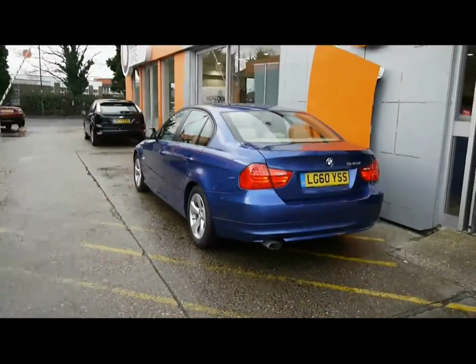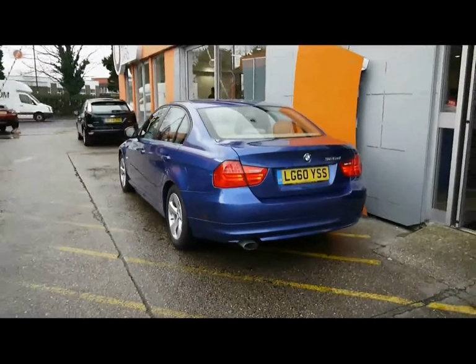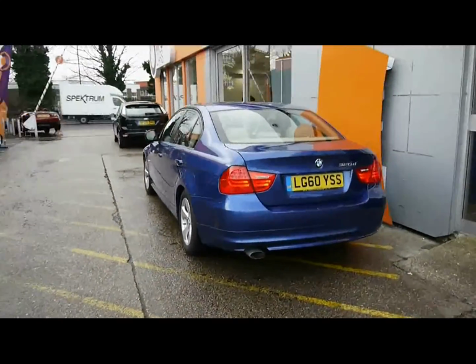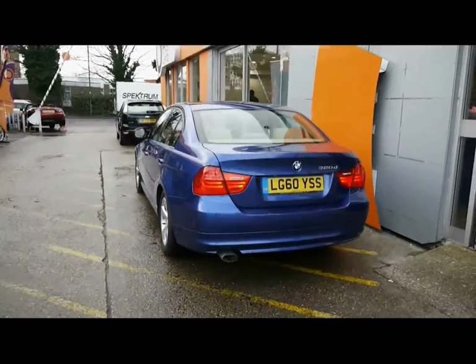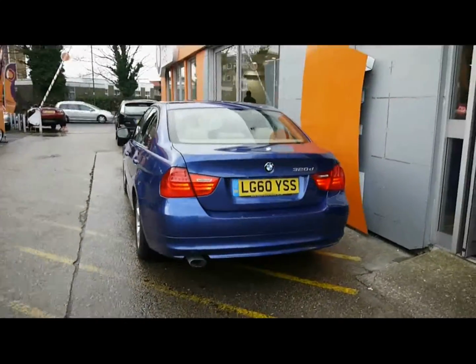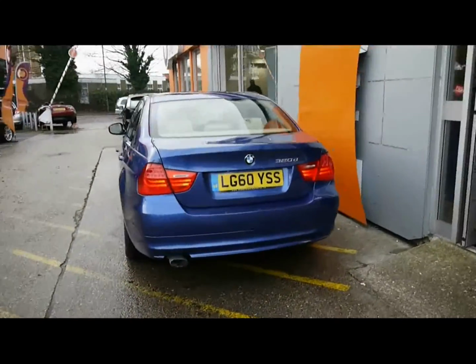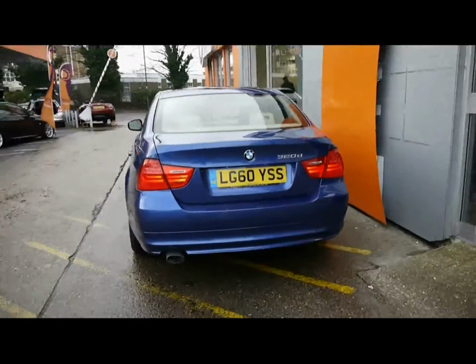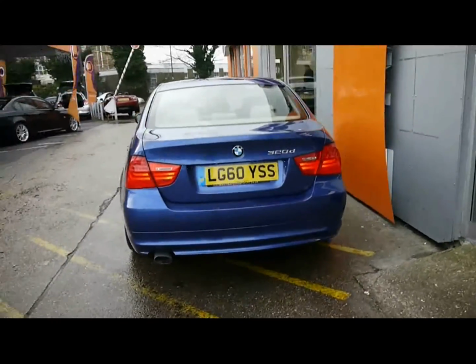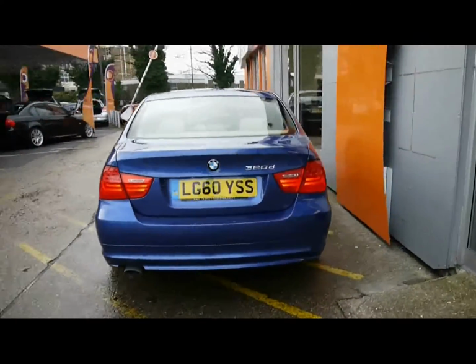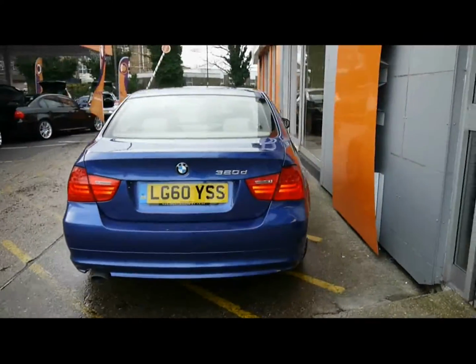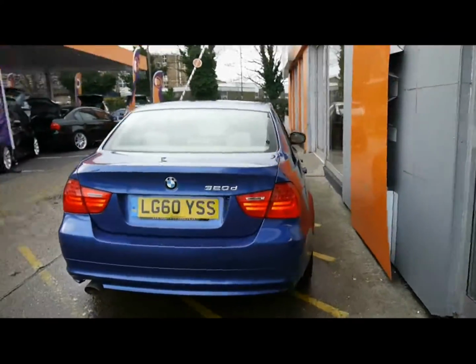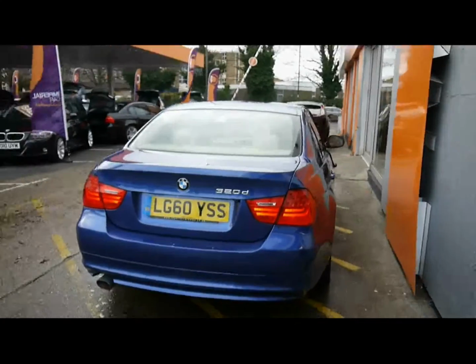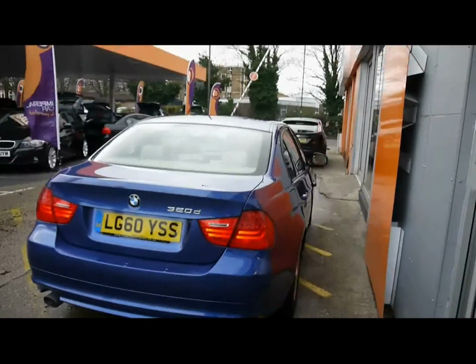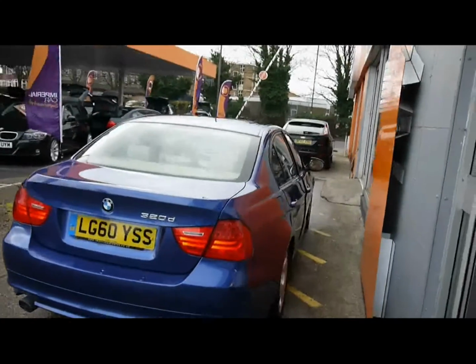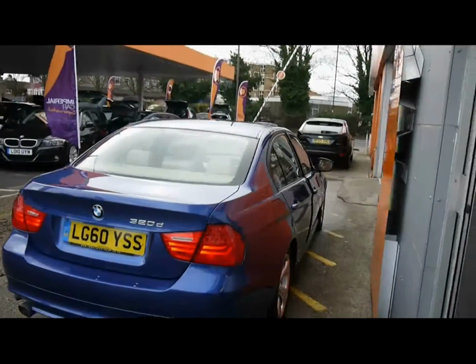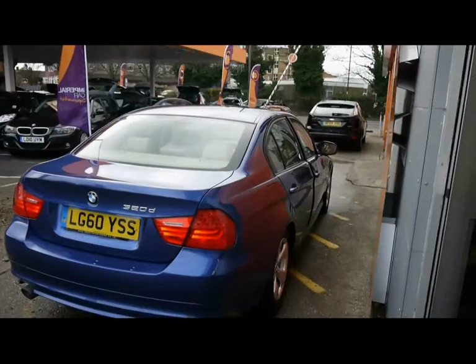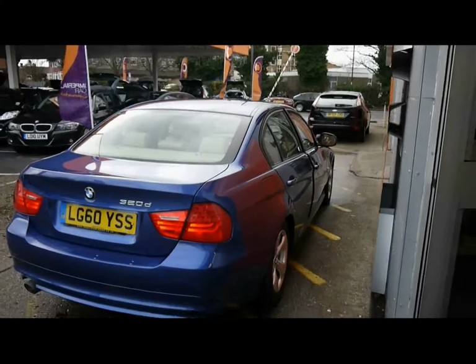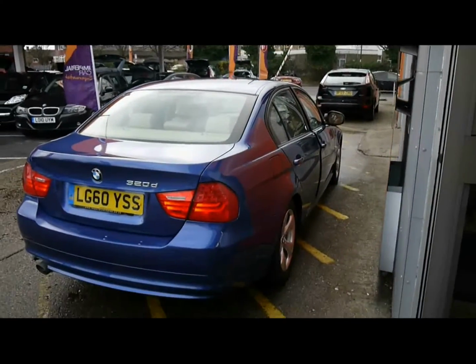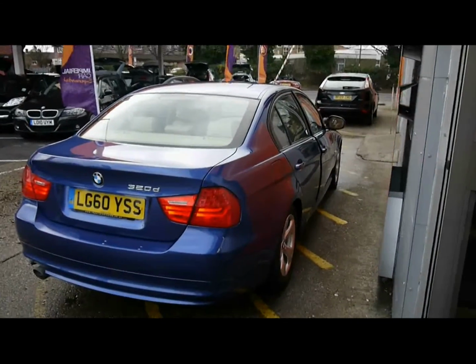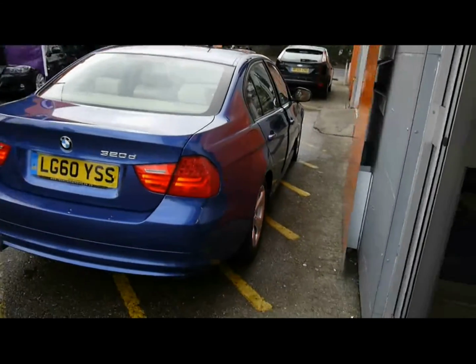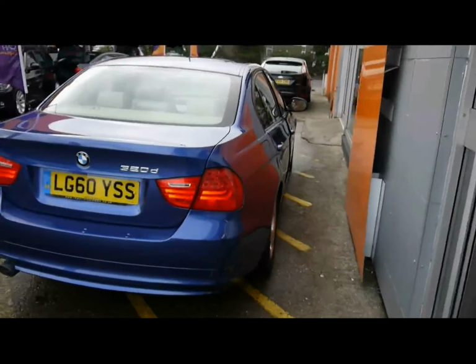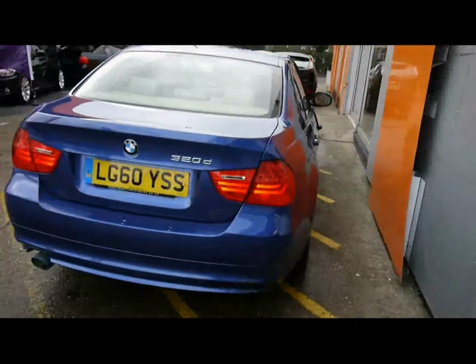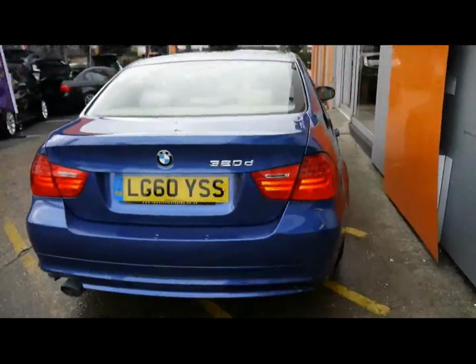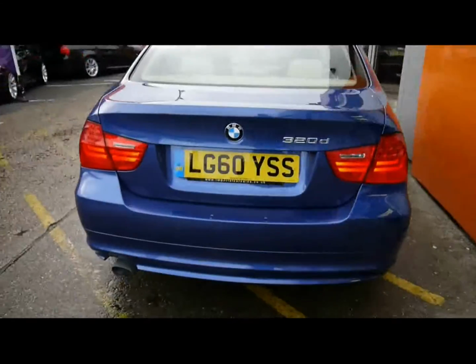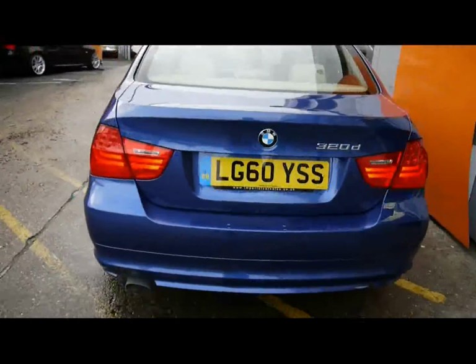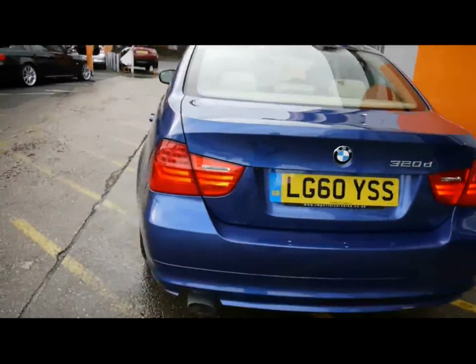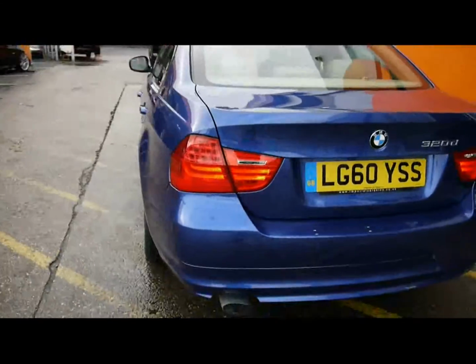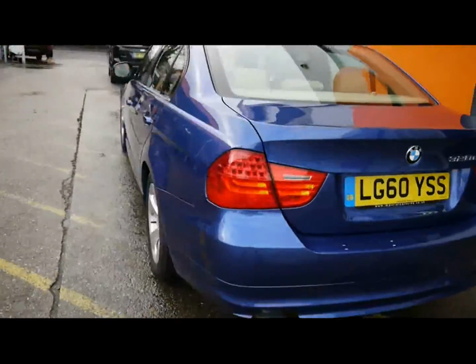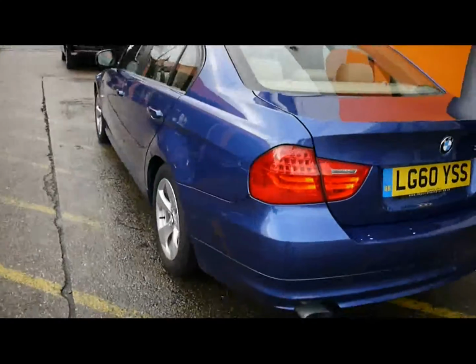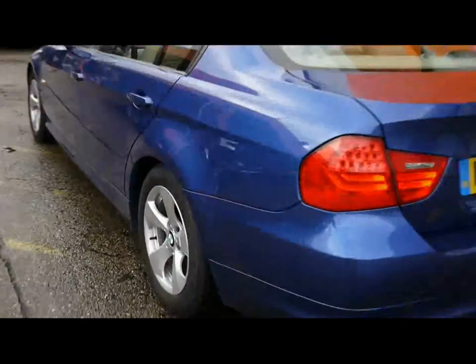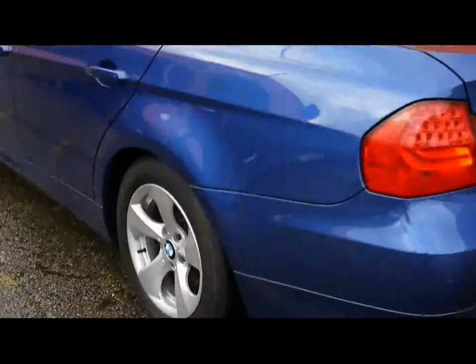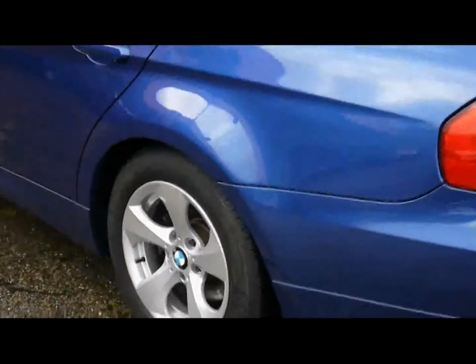Reverse parking sensors, colour-coded handles and door mirrors. The alloy wheels are in excellent condition and show no signs of them touching the kerbs.